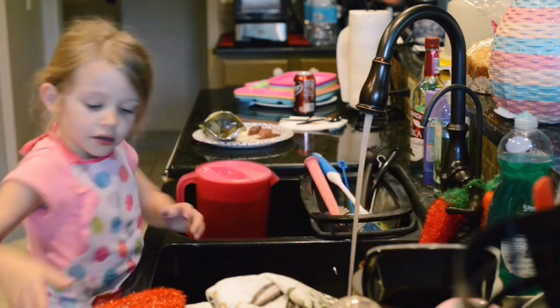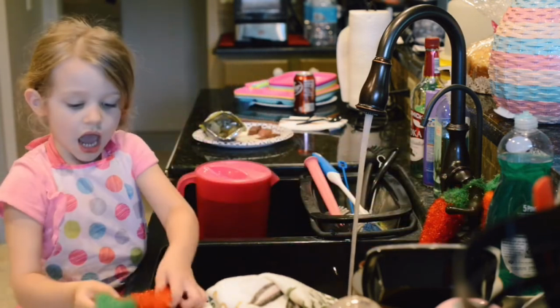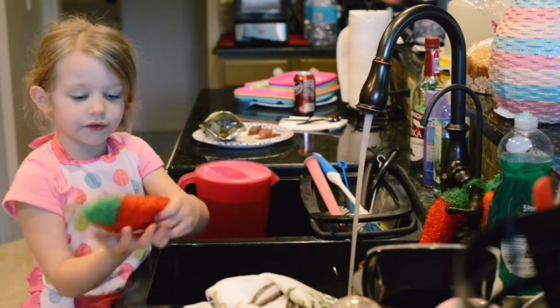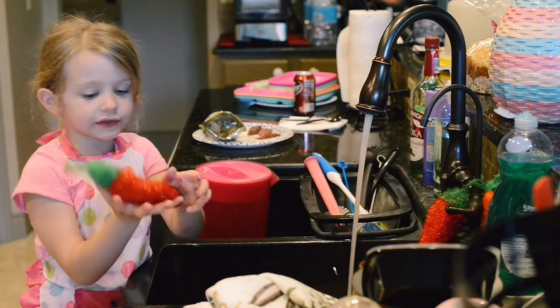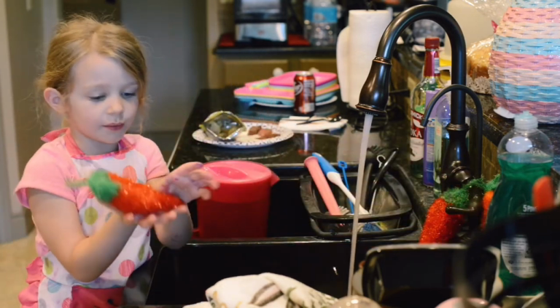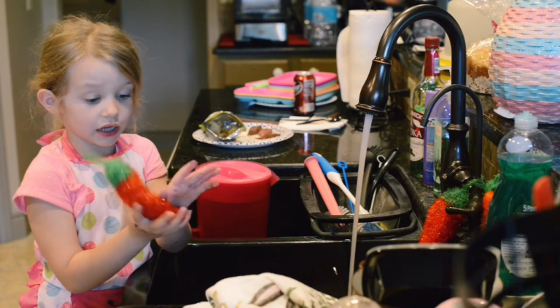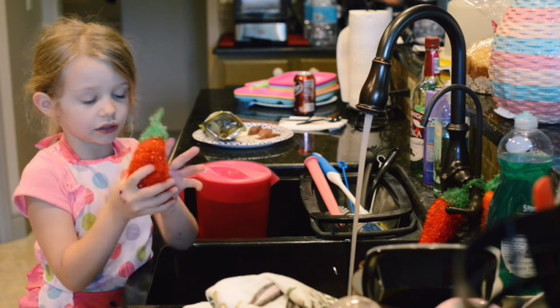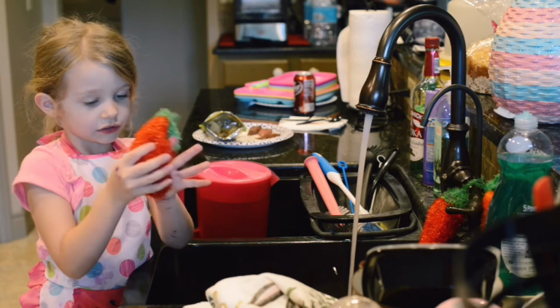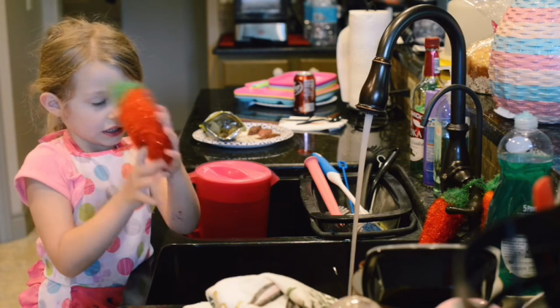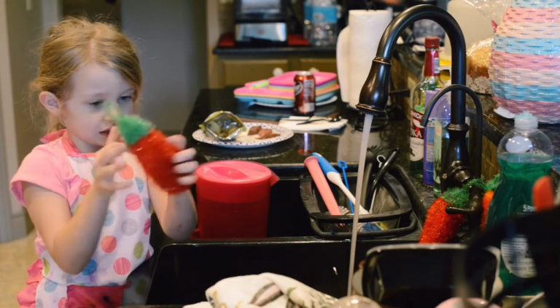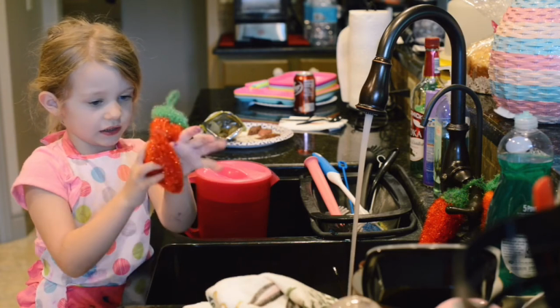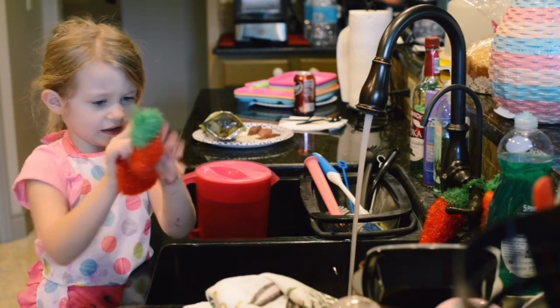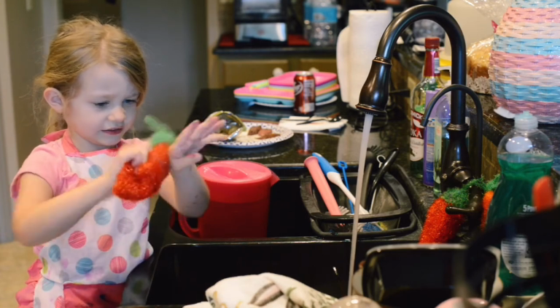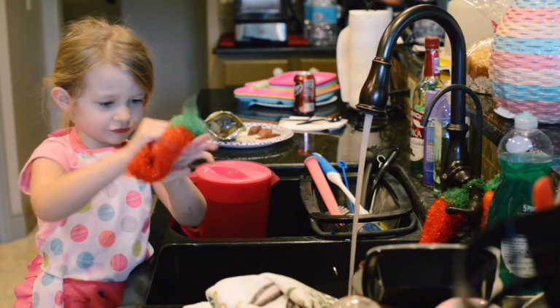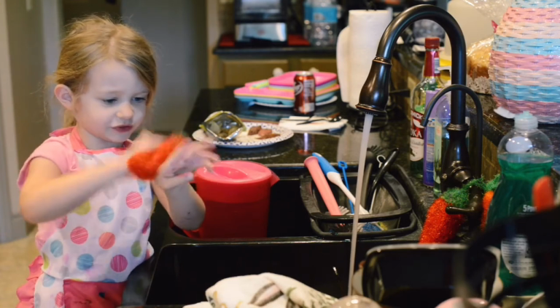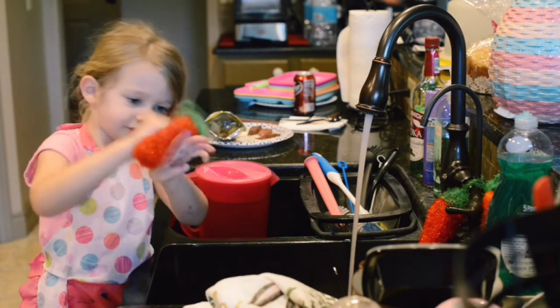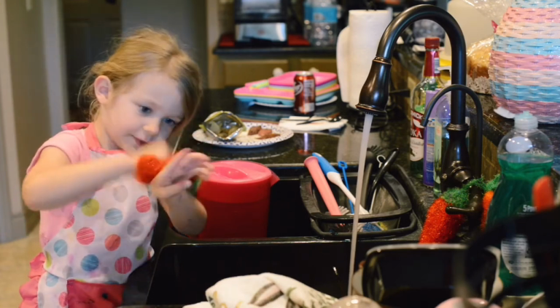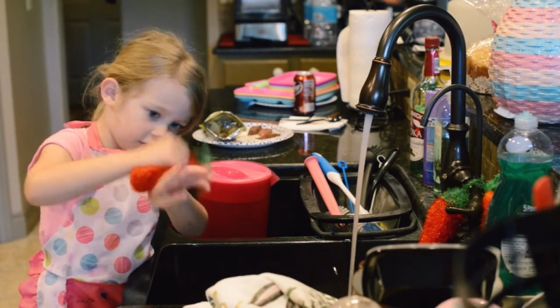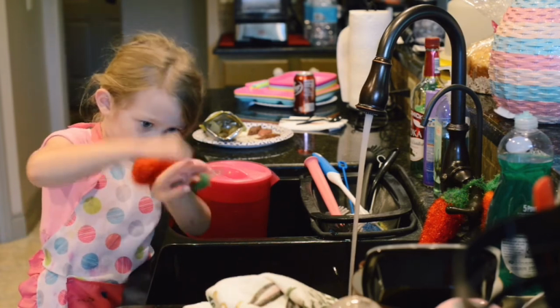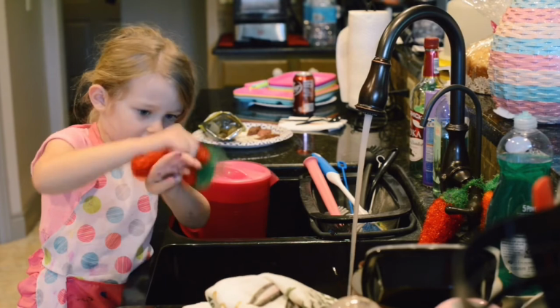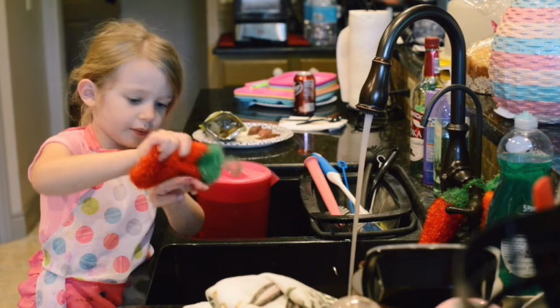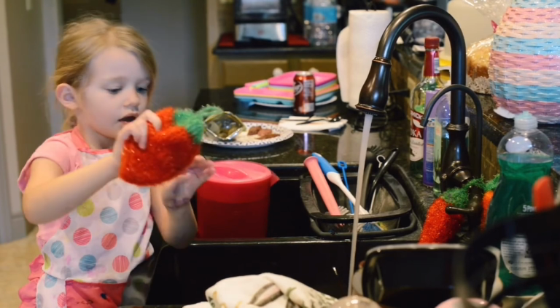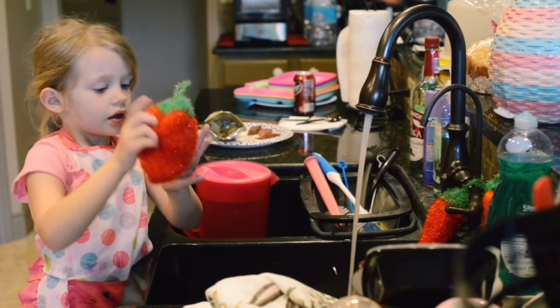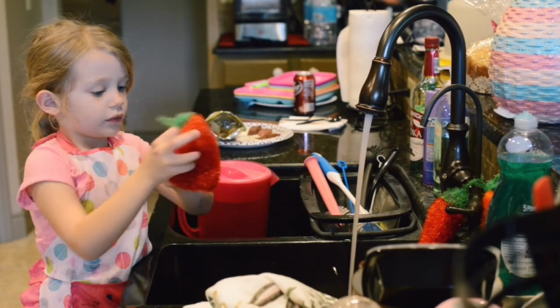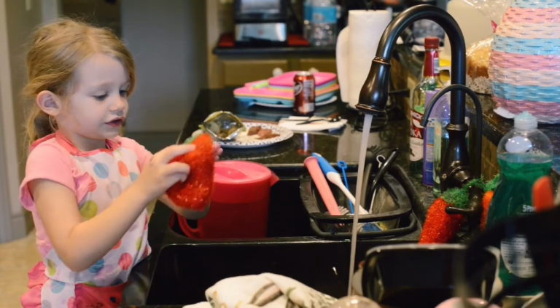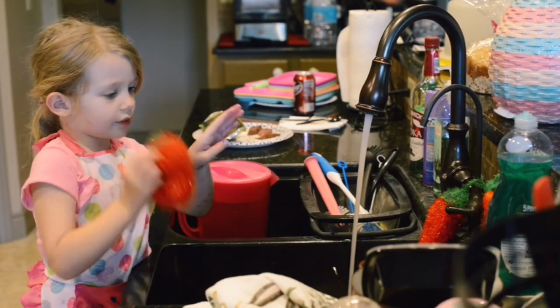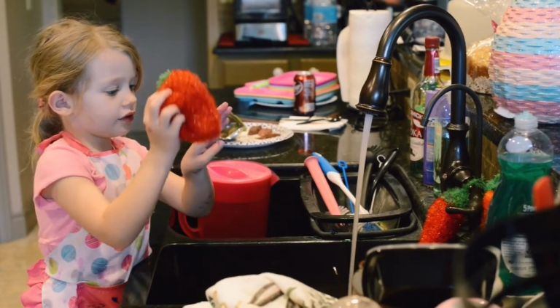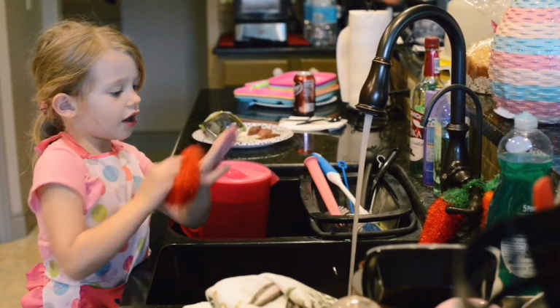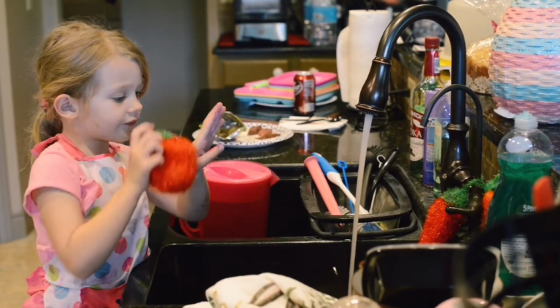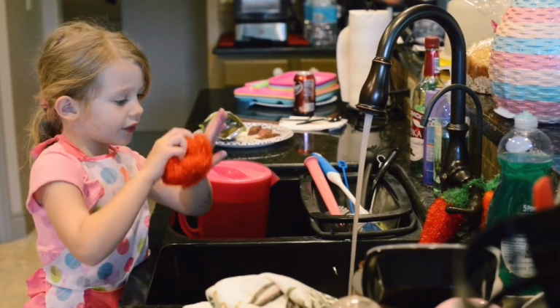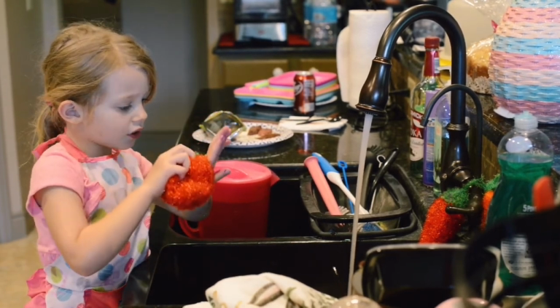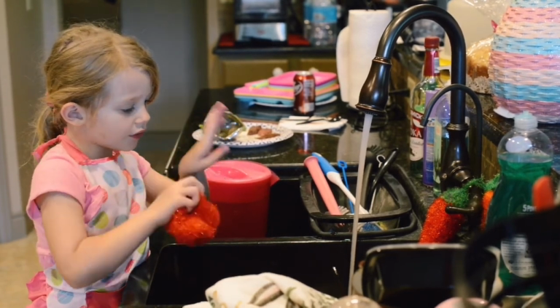And a scrubber. Scrub, scrub, scrub — we're scrubbing off. Get all done.